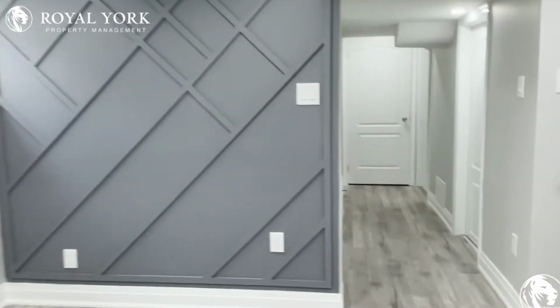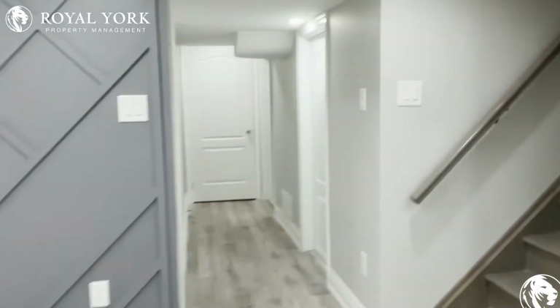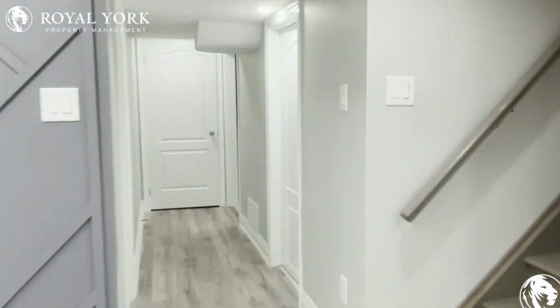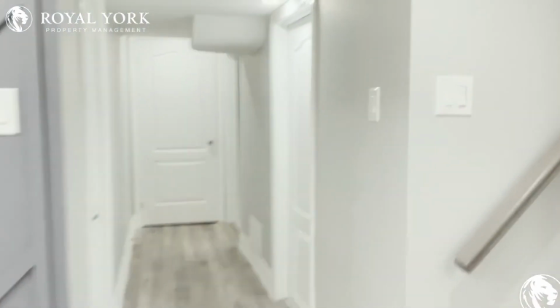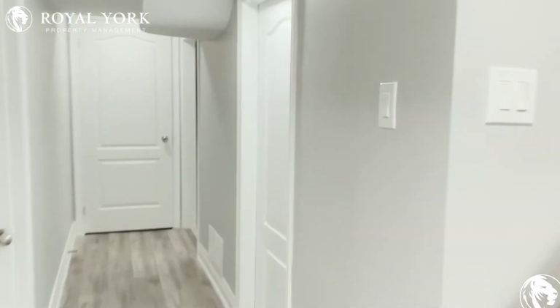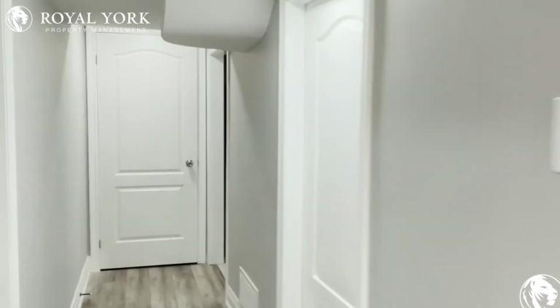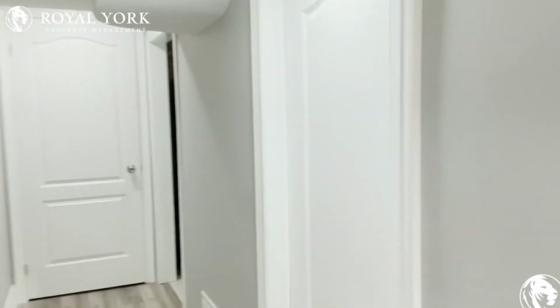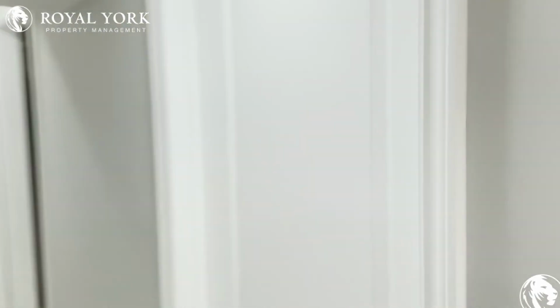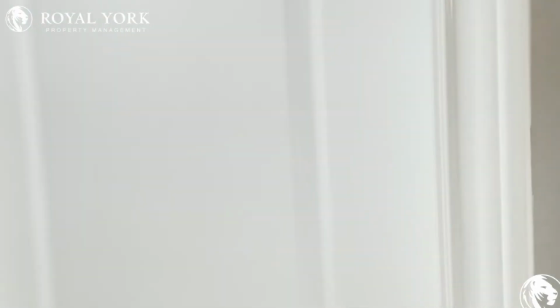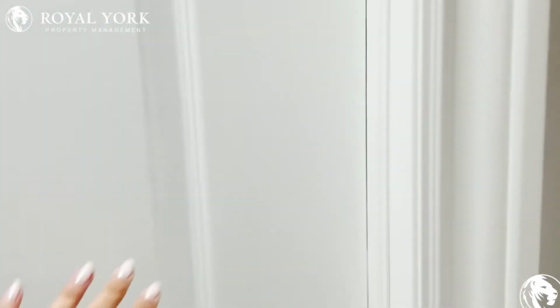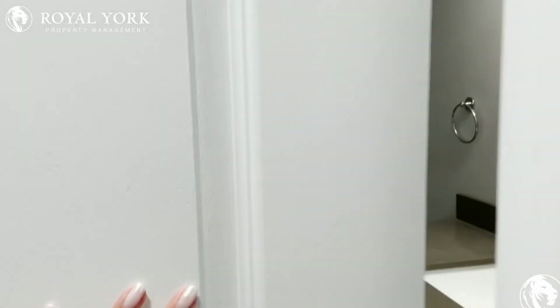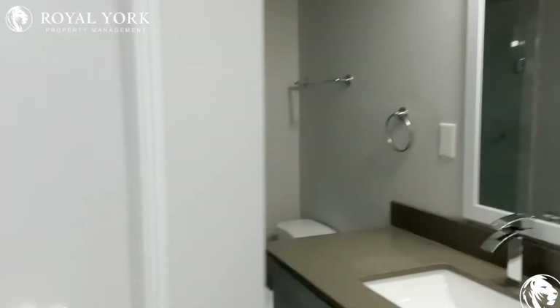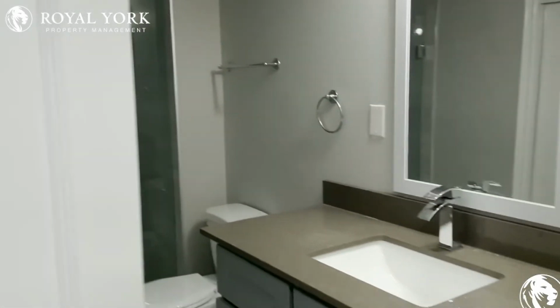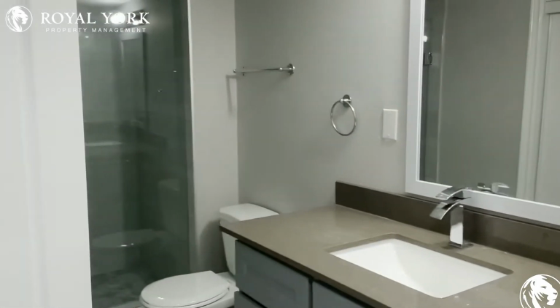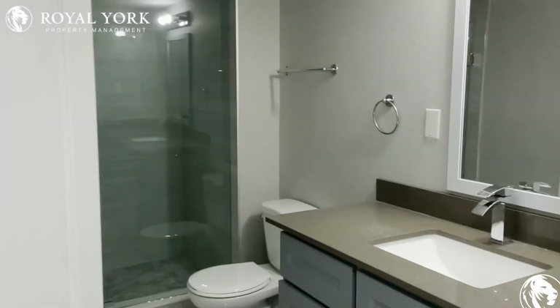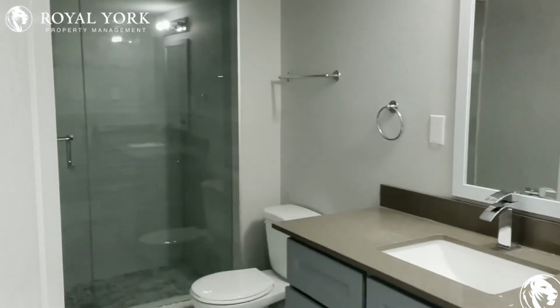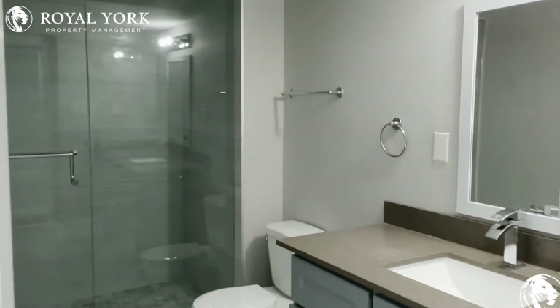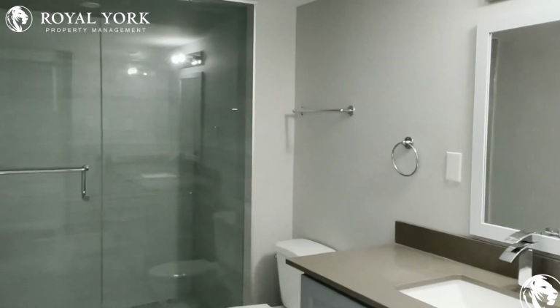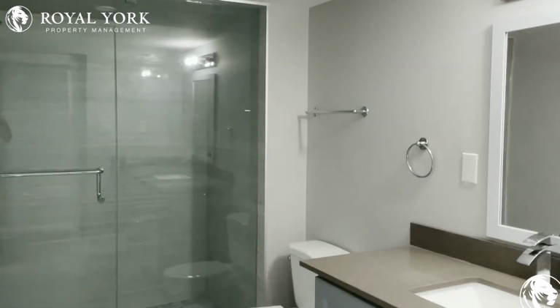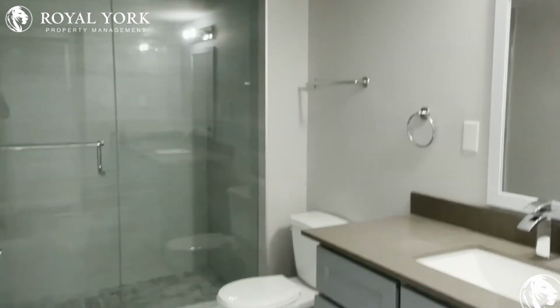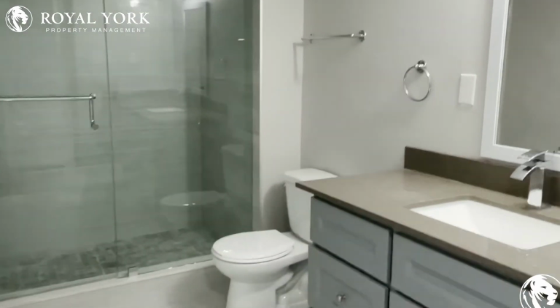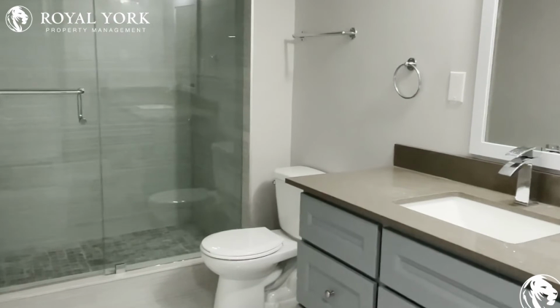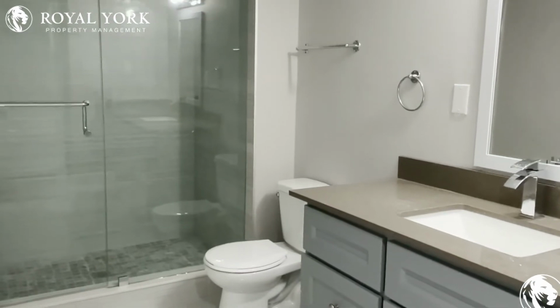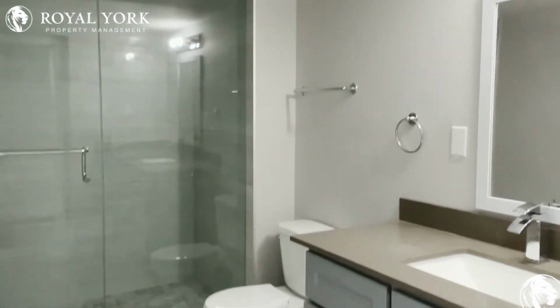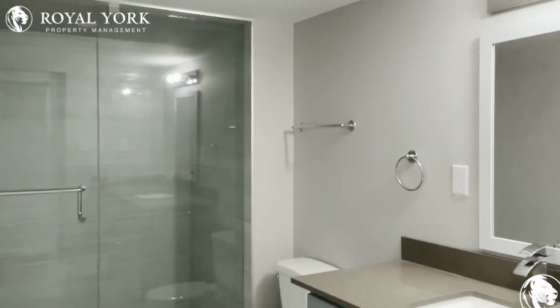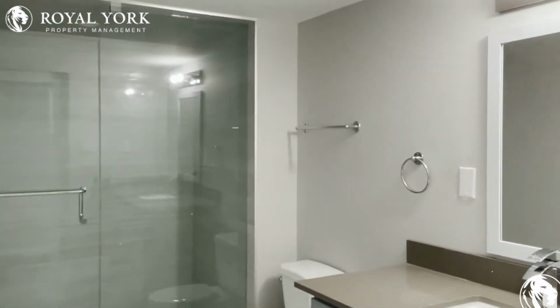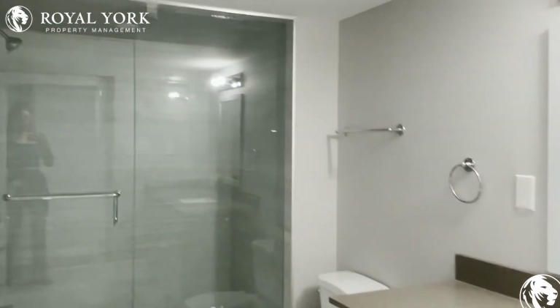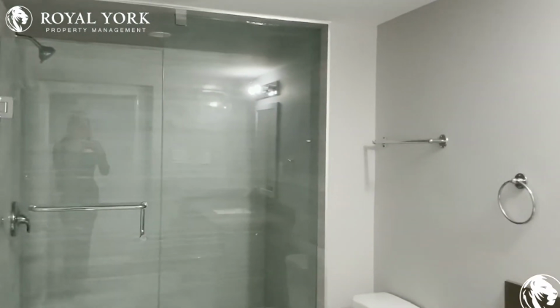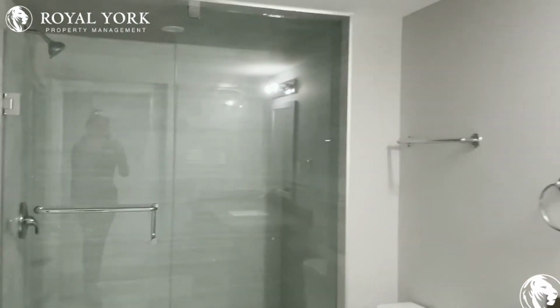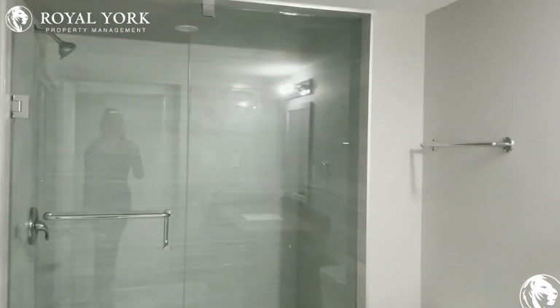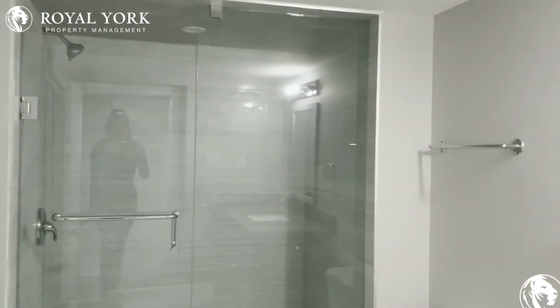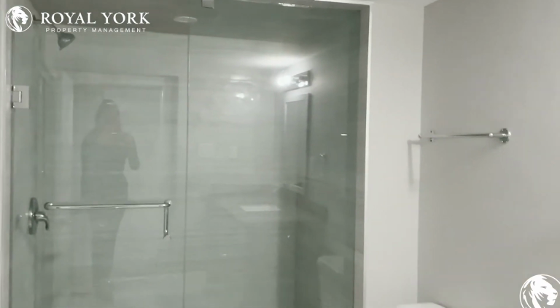Moving through, you have your second full bathroom here, which is simply gorgeous. Very modern vanity mirror and the stand-up shower once again.